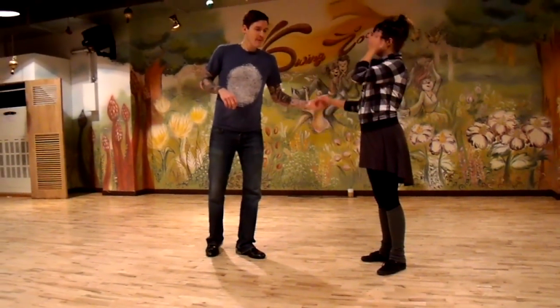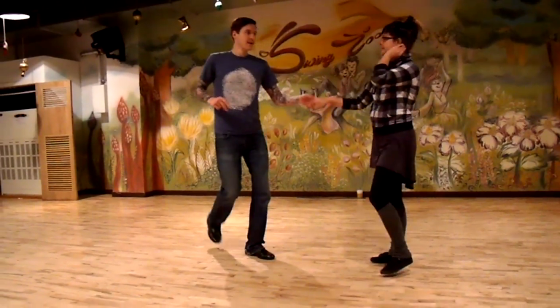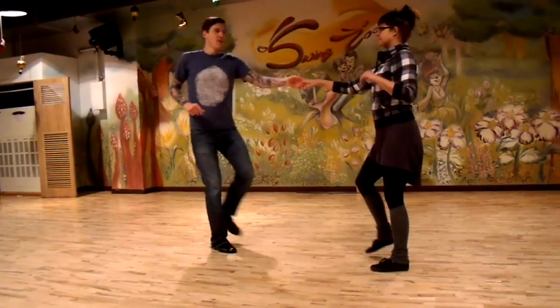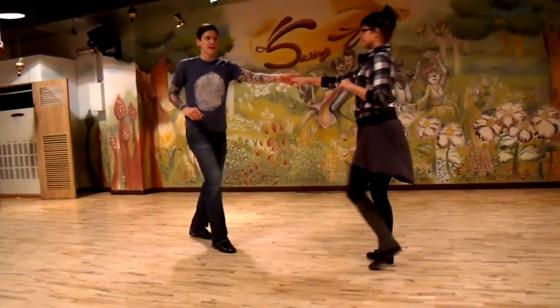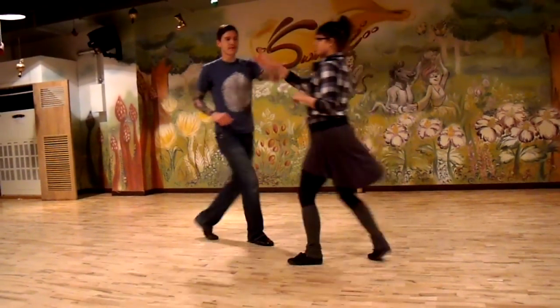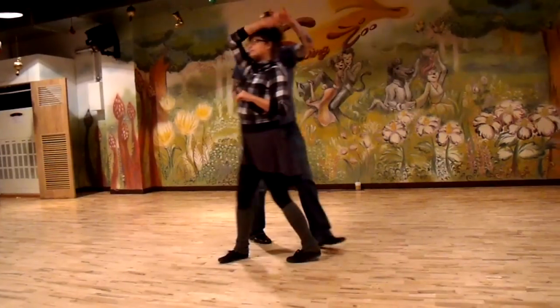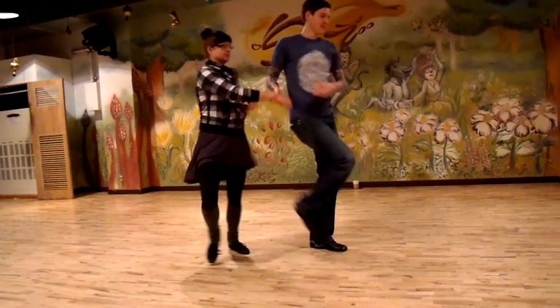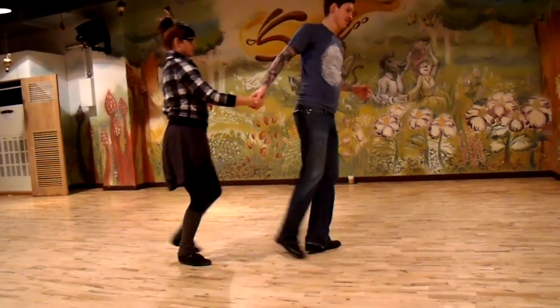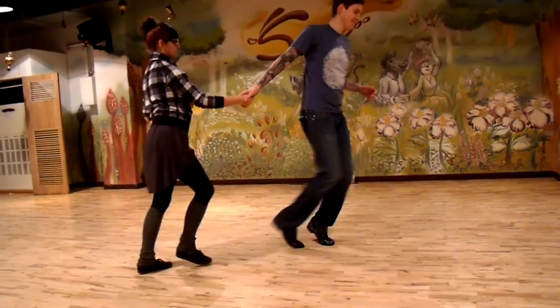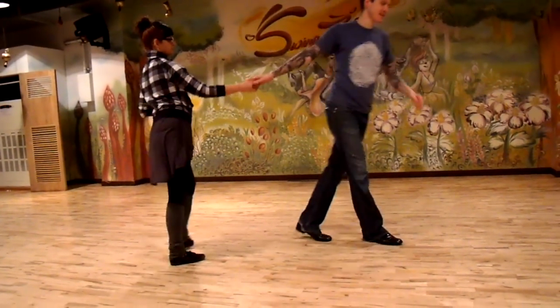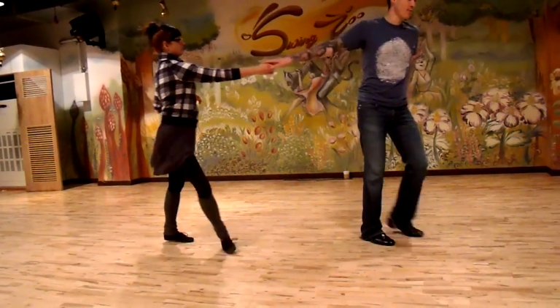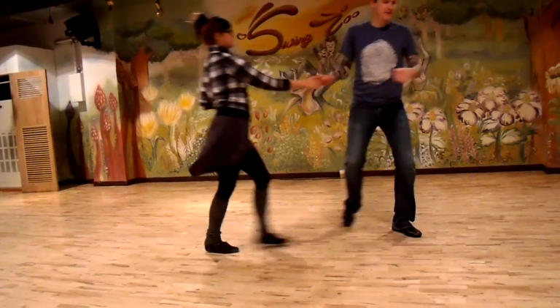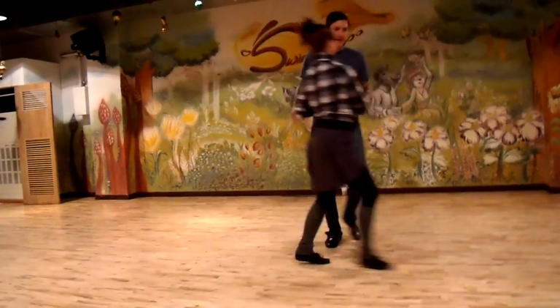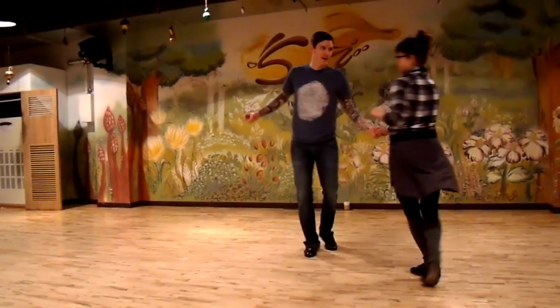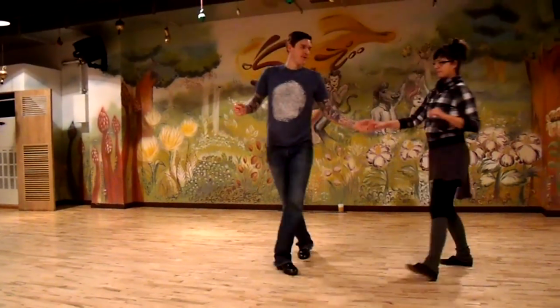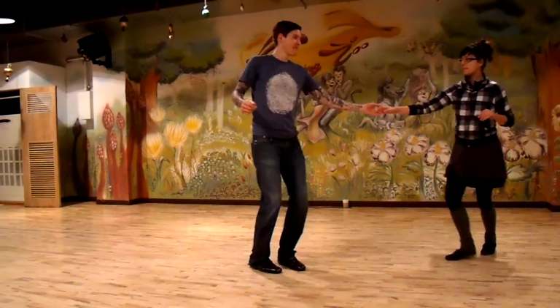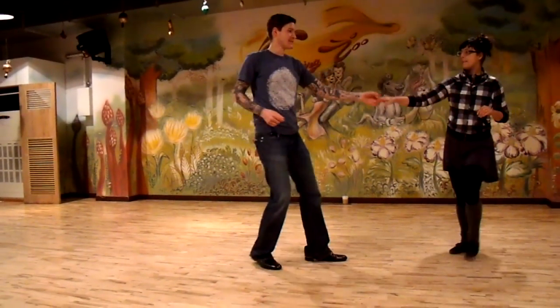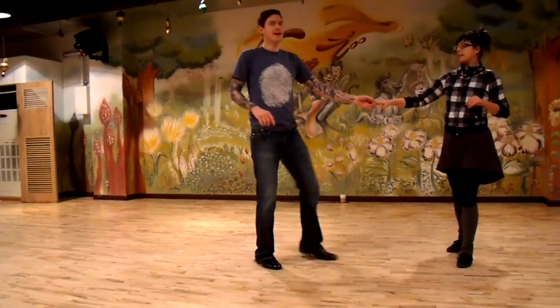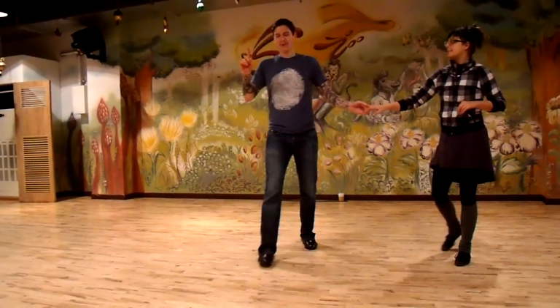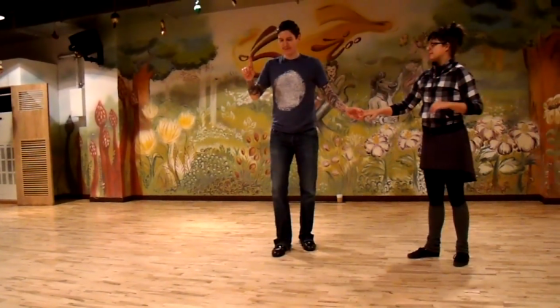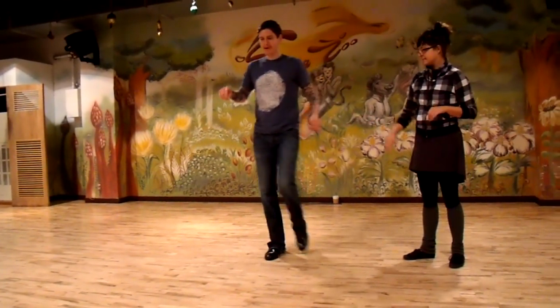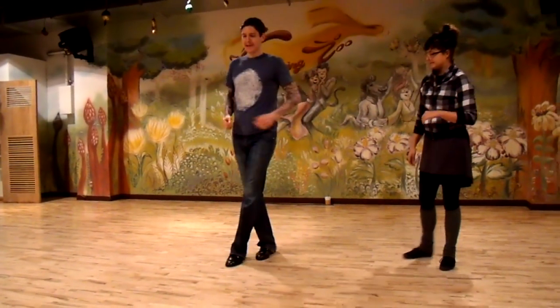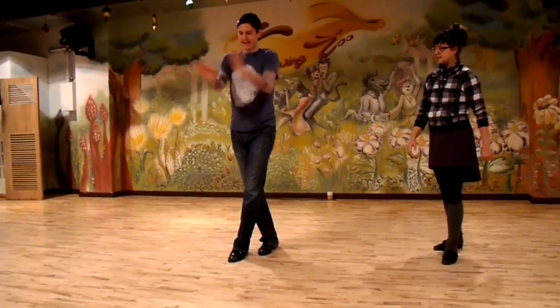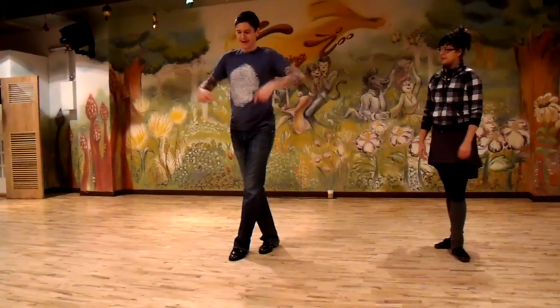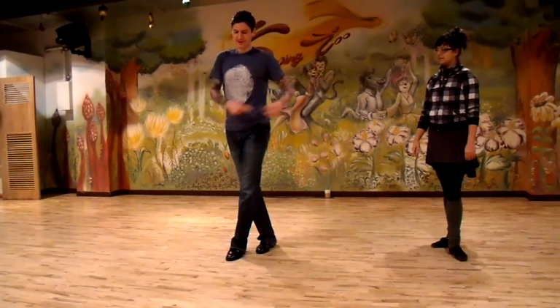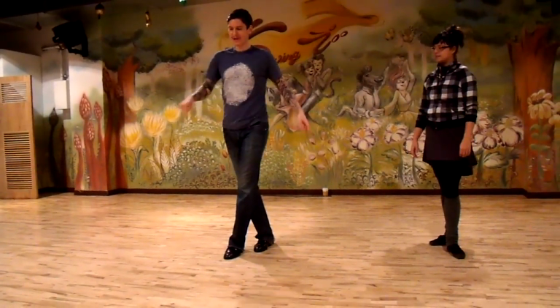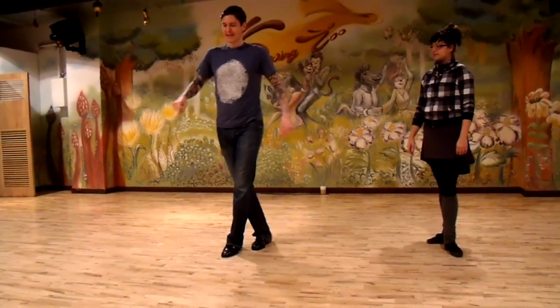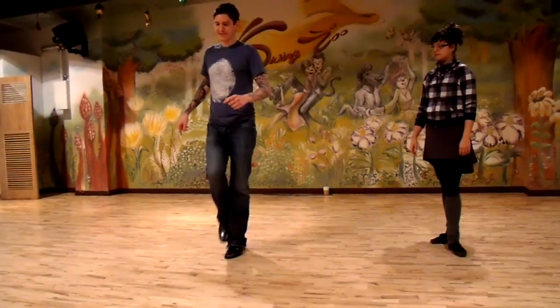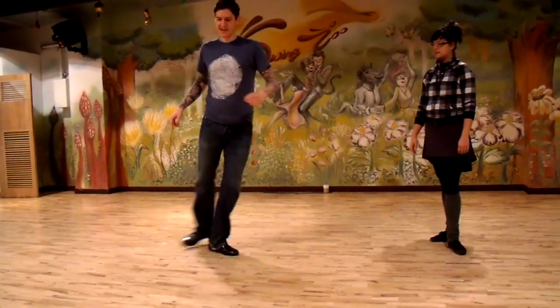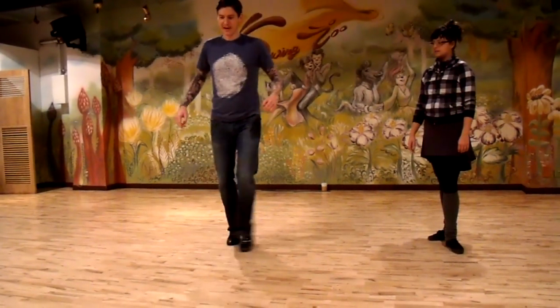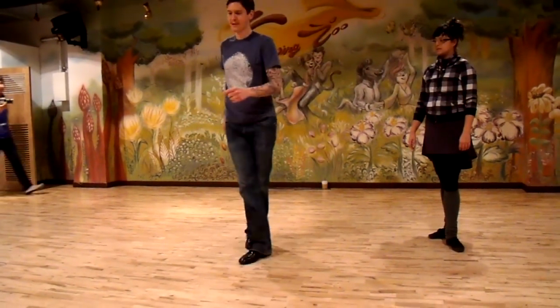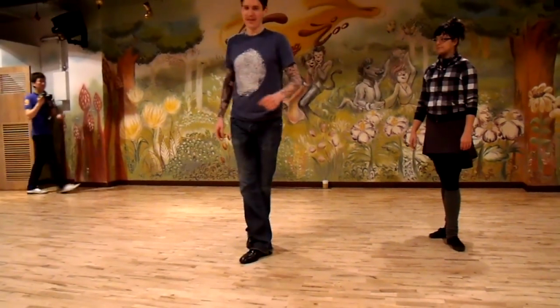We went one, two, three, four, five, and six. One, two, three, four, five, and six. The important thing to remember there was this: hip goes that way, leg goes the other way — for that.